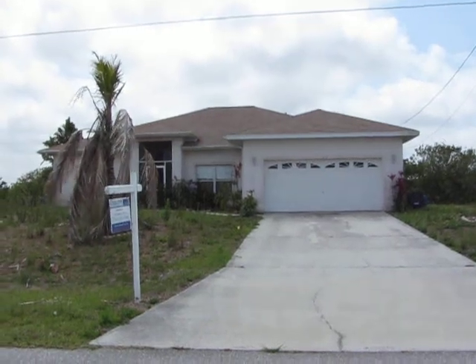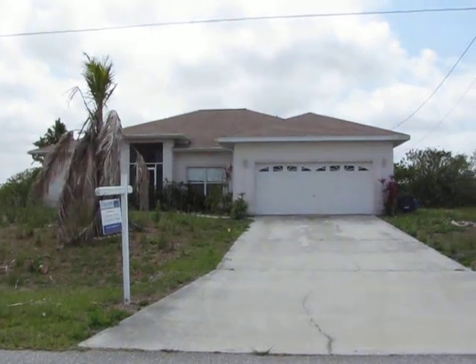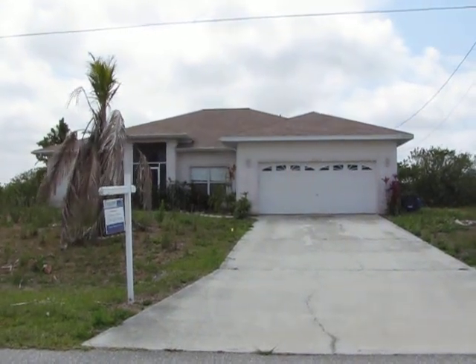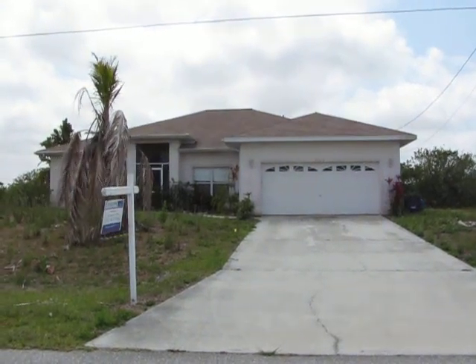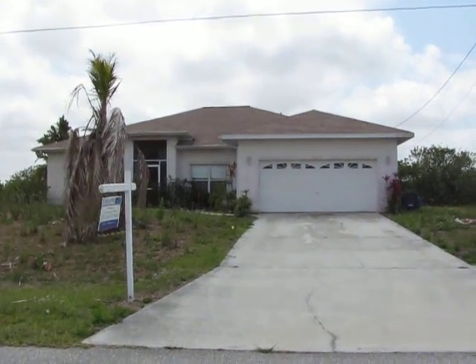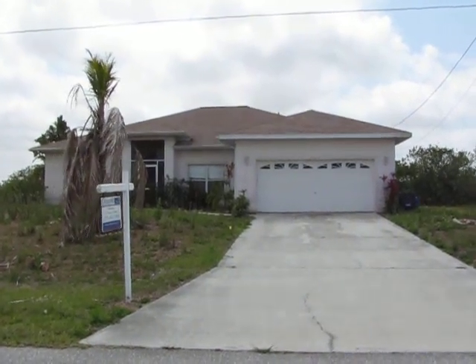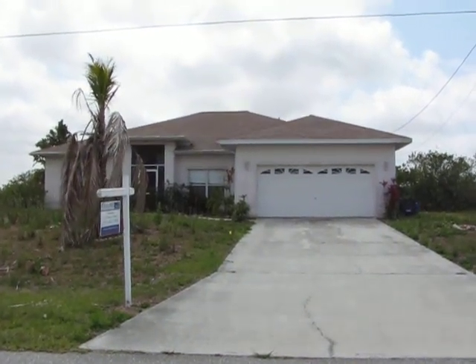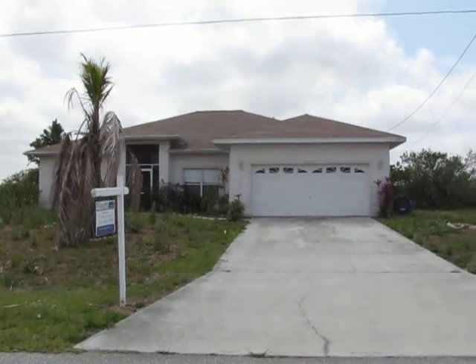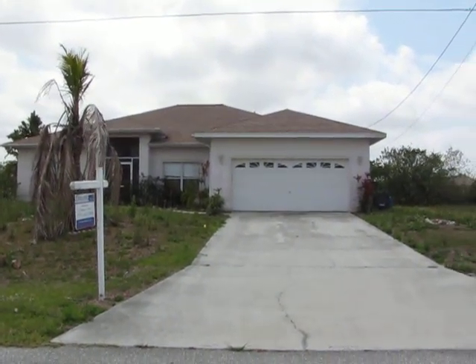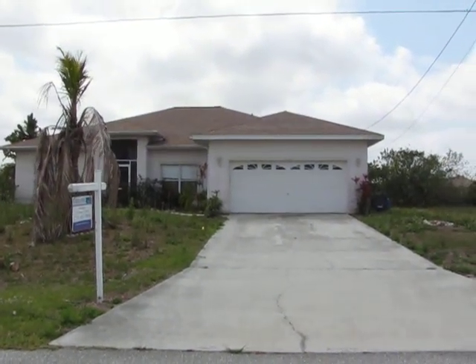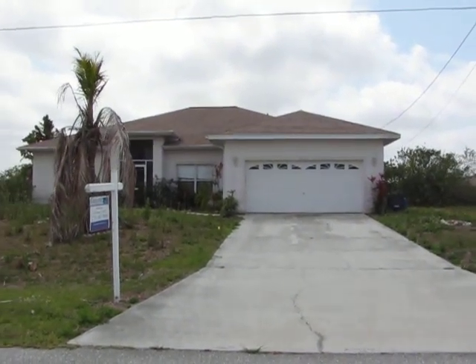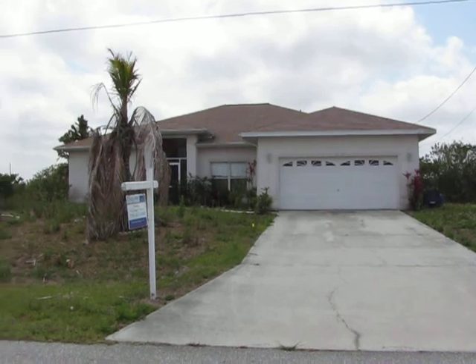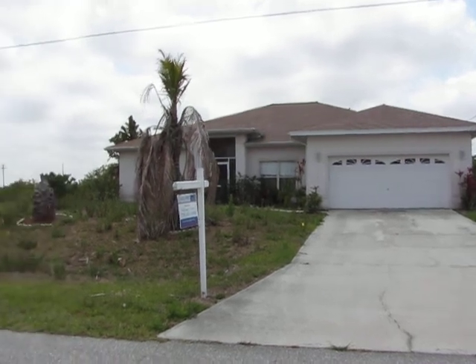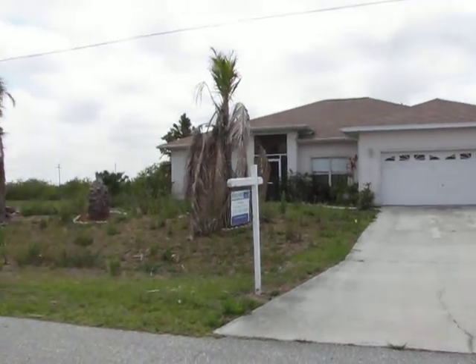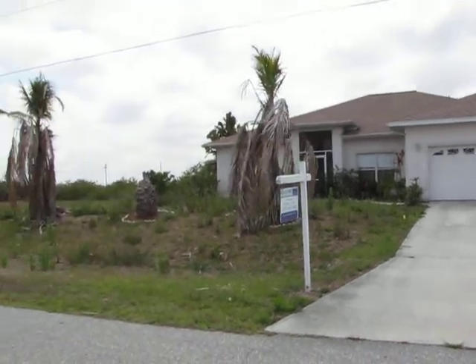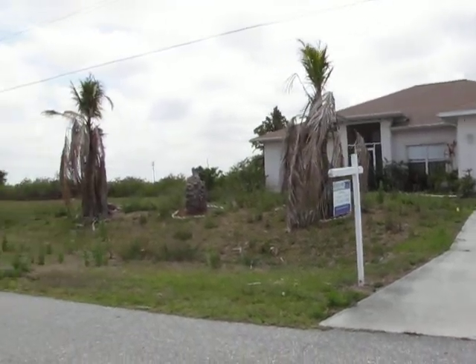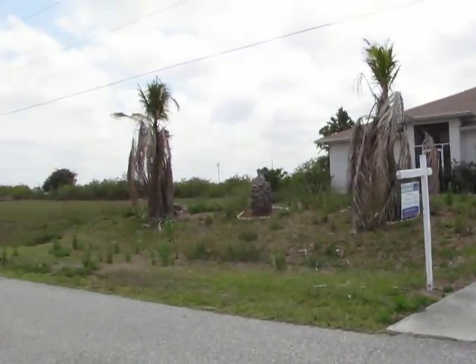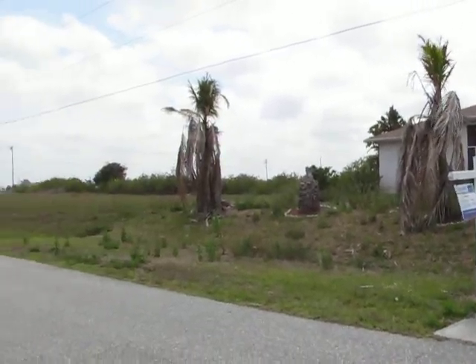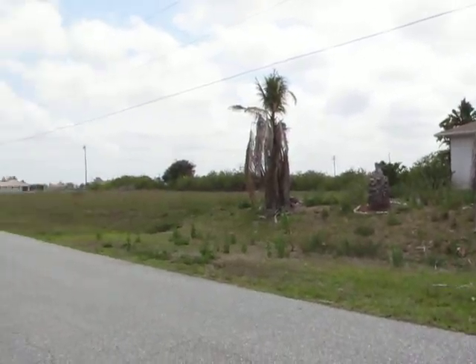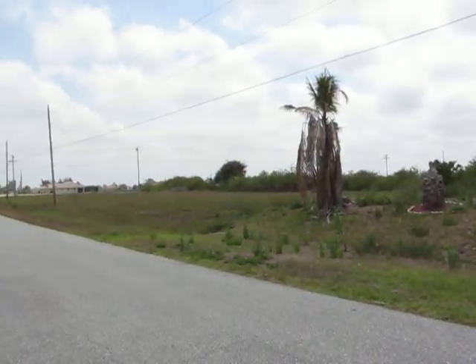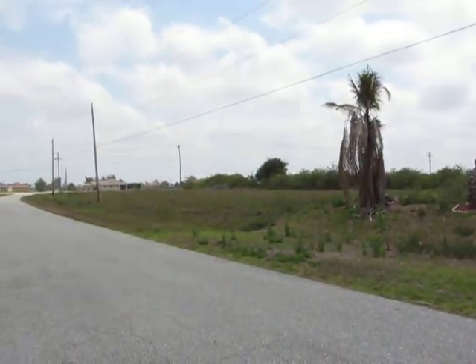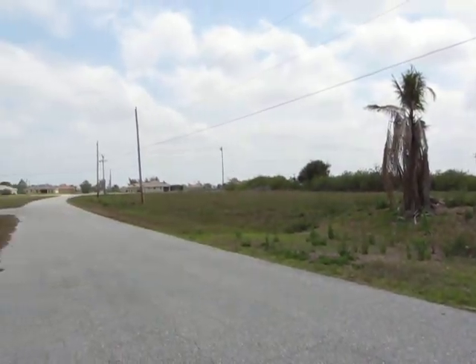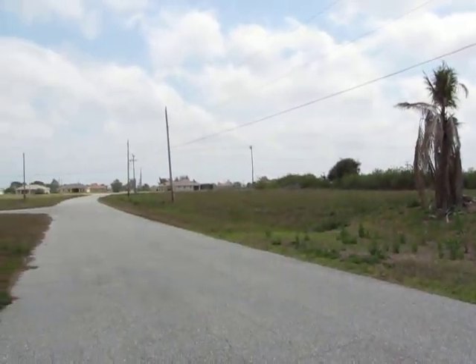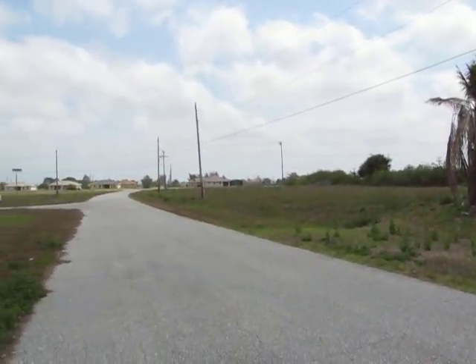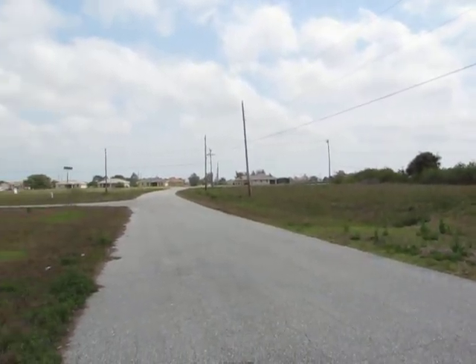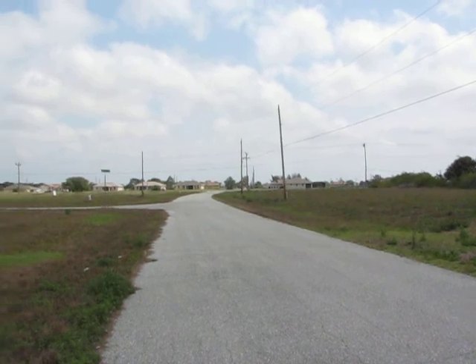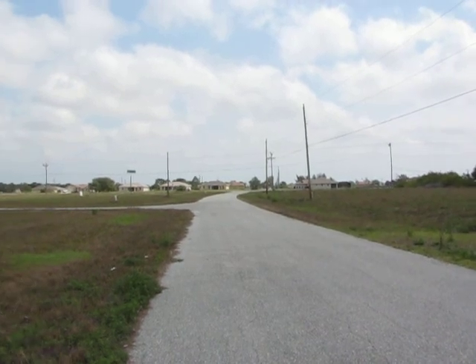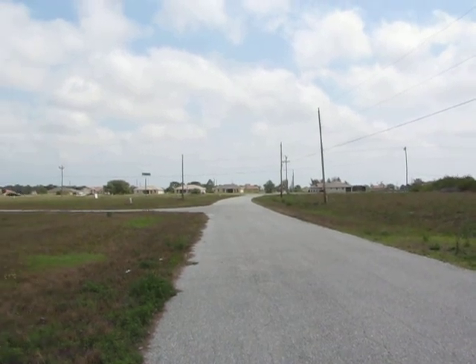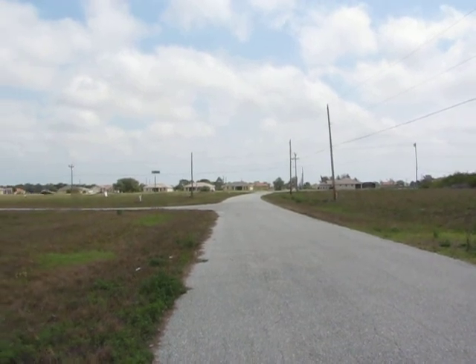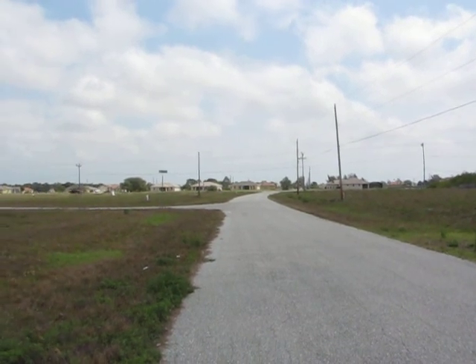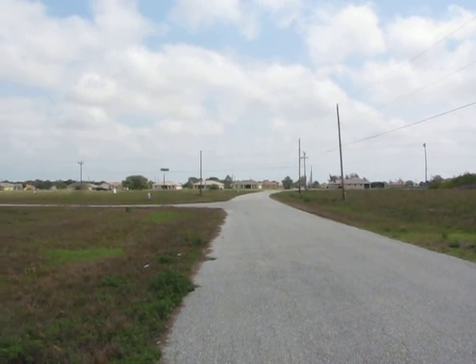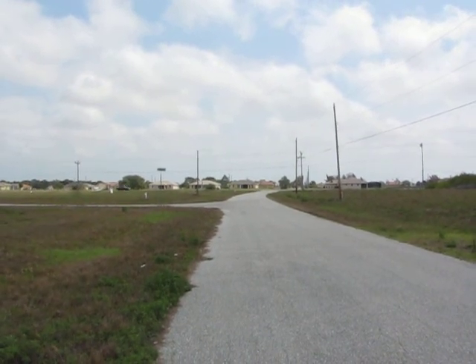Alright Bill, here we go. We're at Northwest 14th Terrace, looking to the east. No houses. Burksdor Road there.